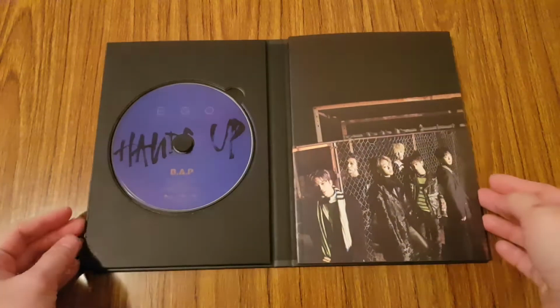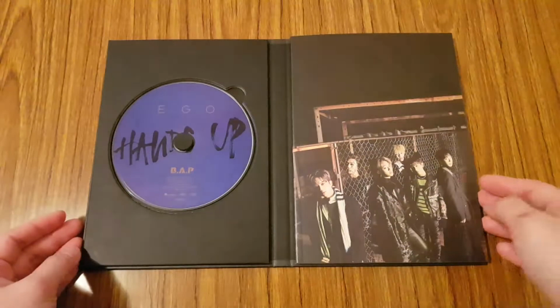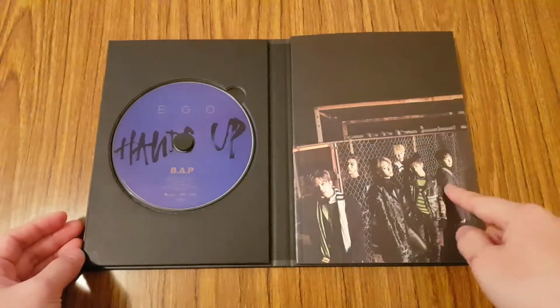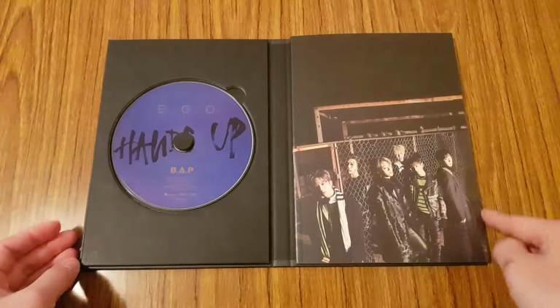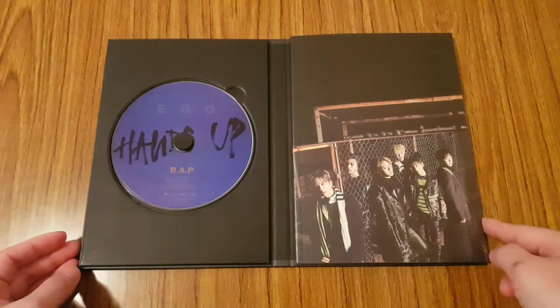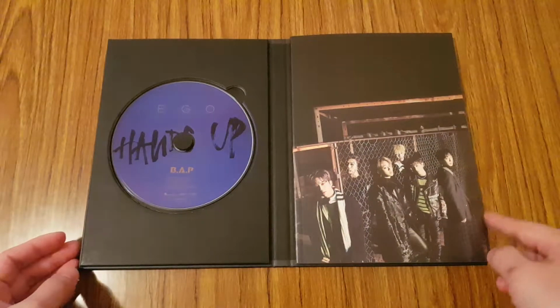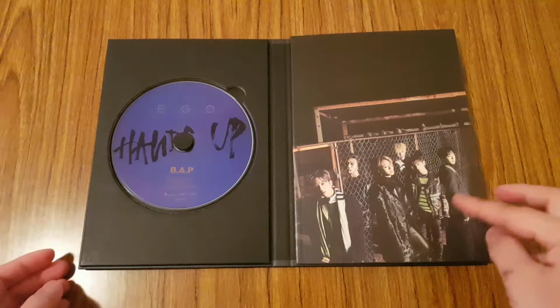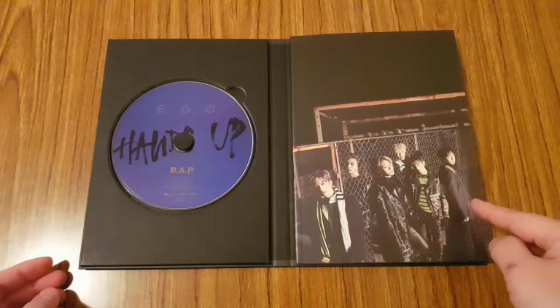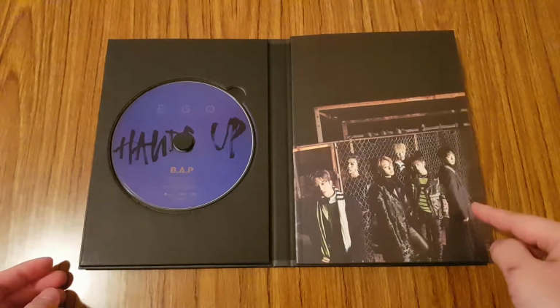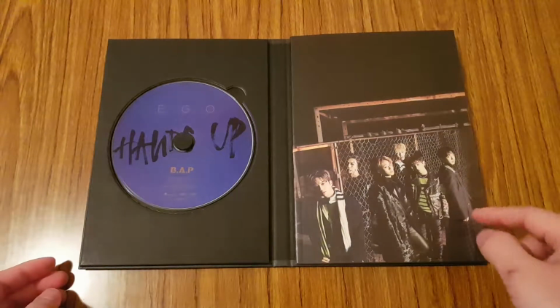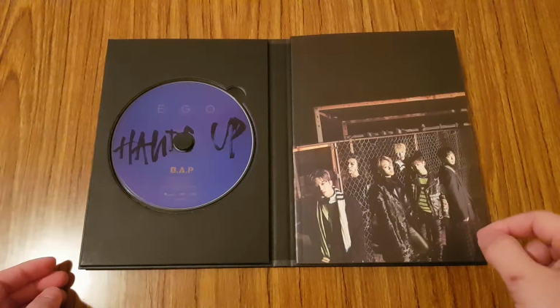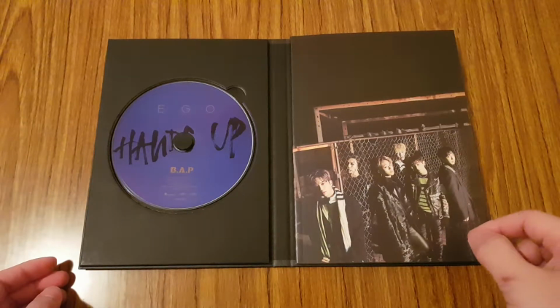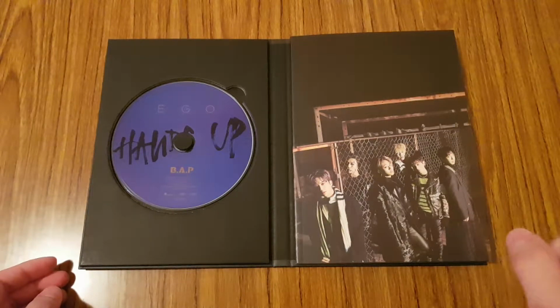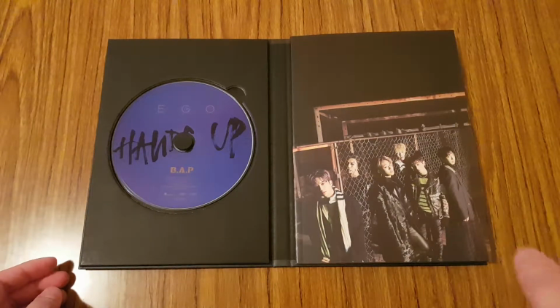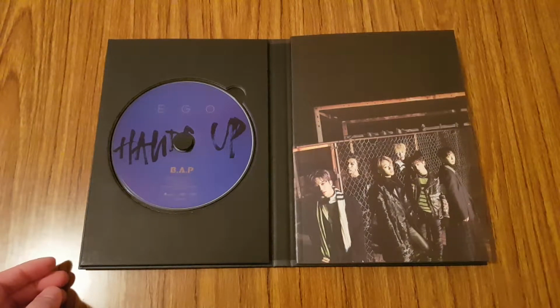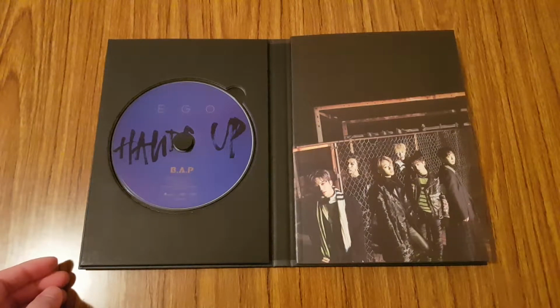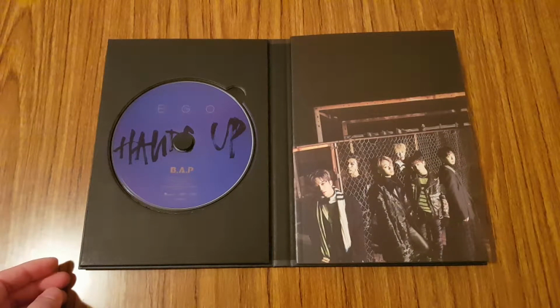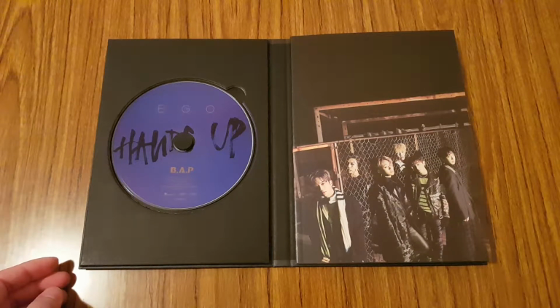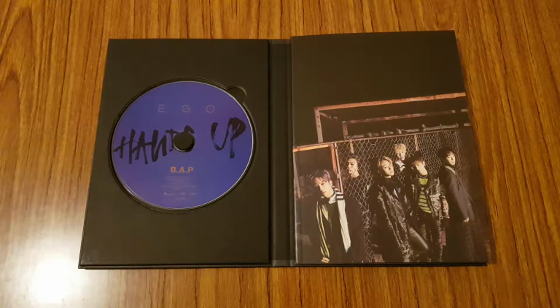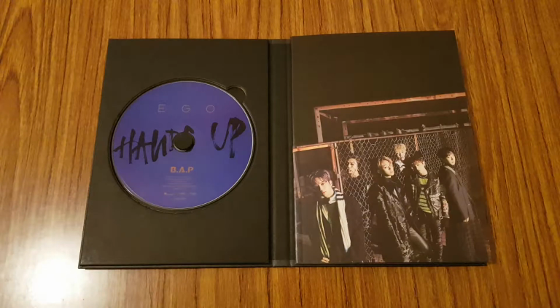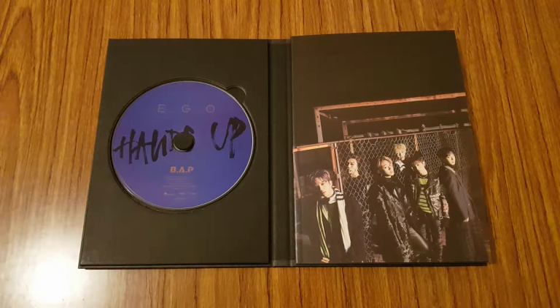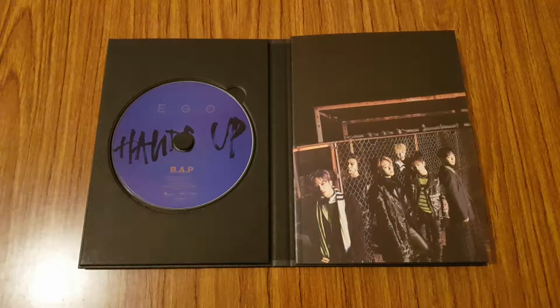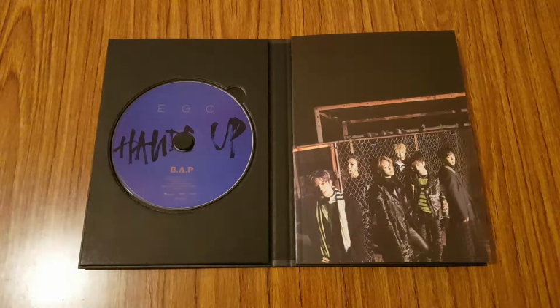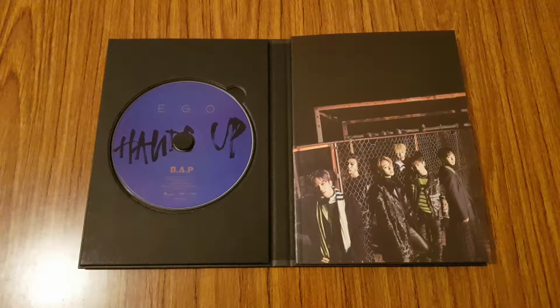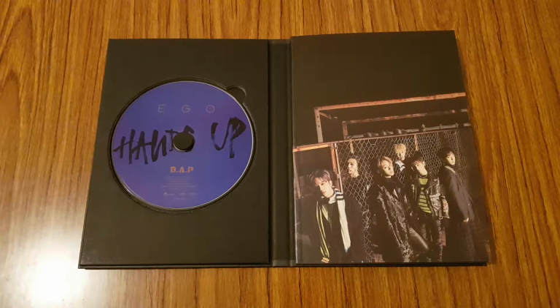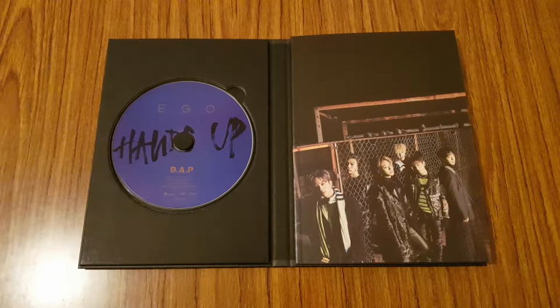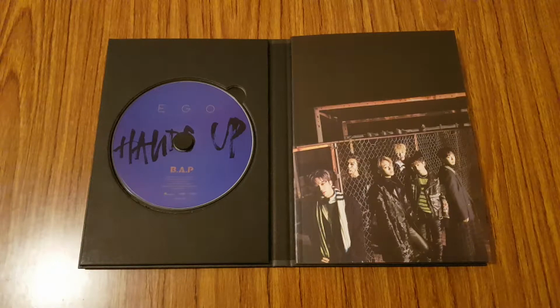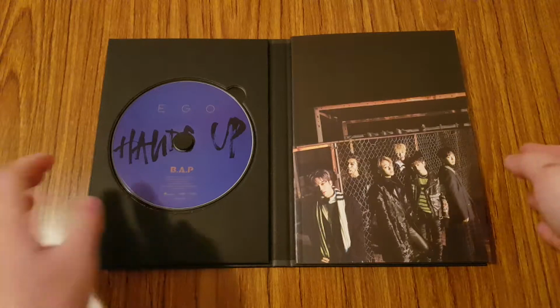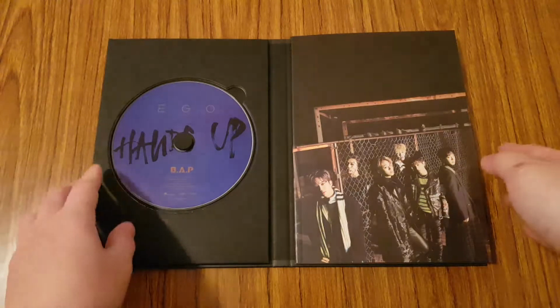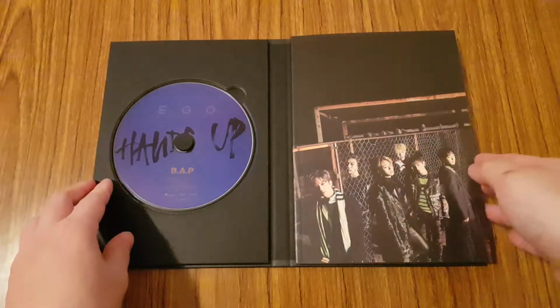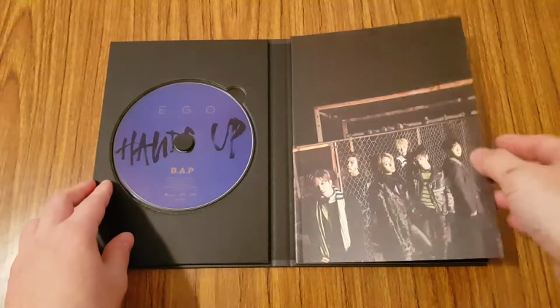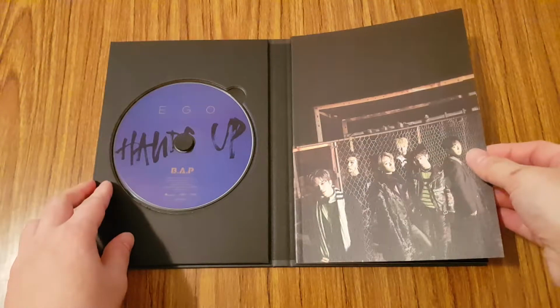Before I go through the photobook, I'm actually going to pull out my photocard. So I'll be right back. Okay, I'm back, took out my photocard, so let's go through the photobook.